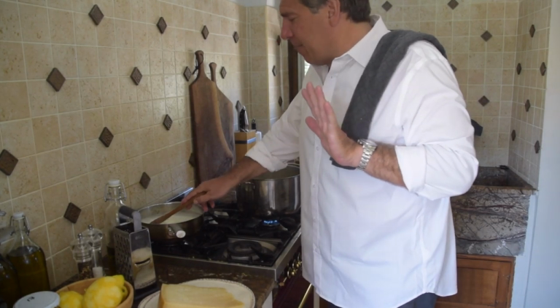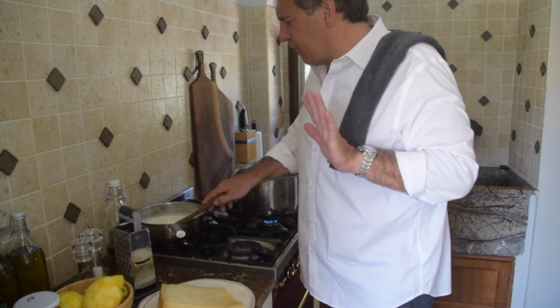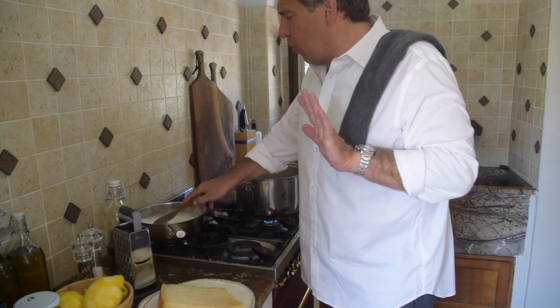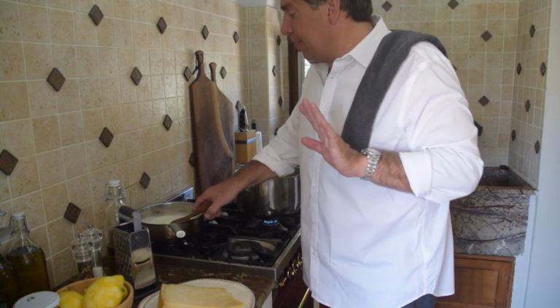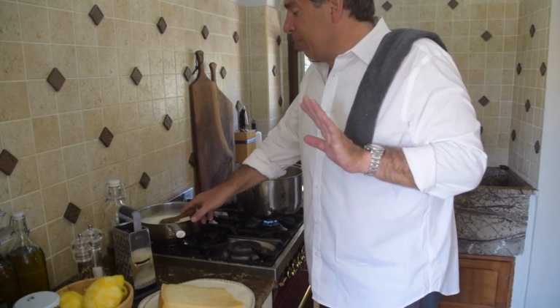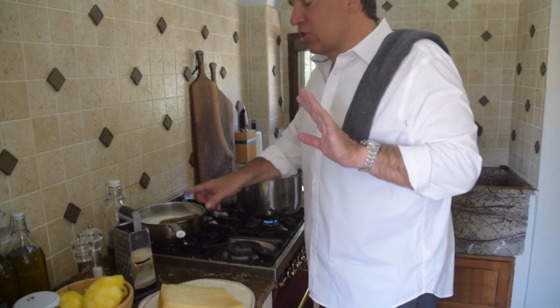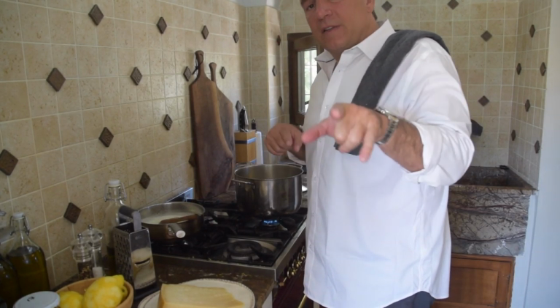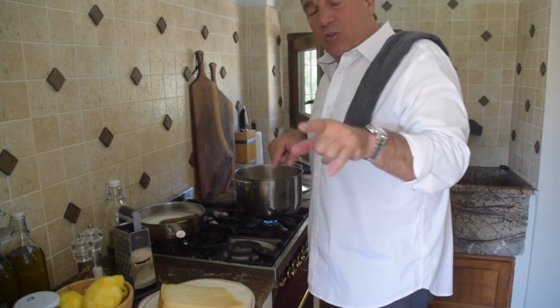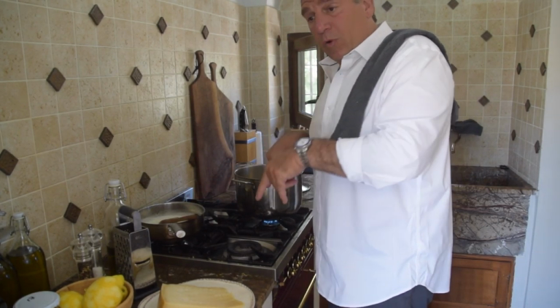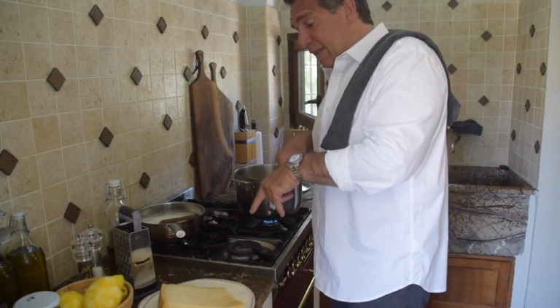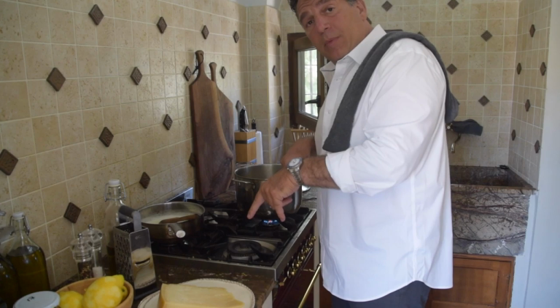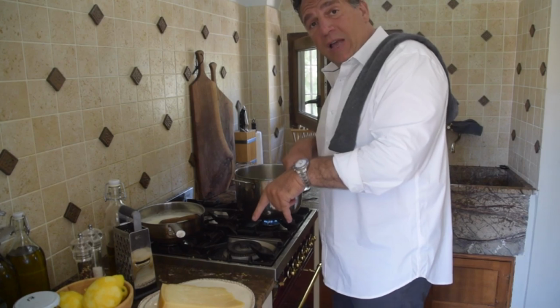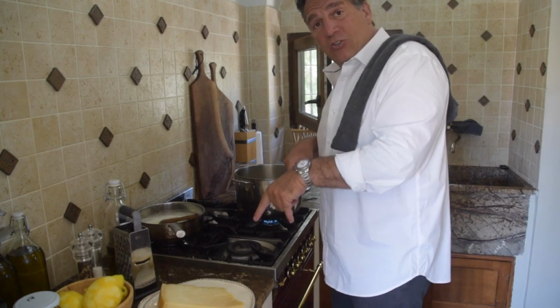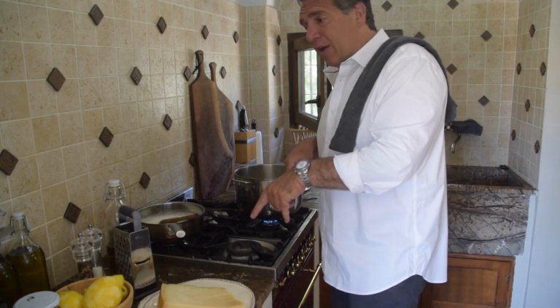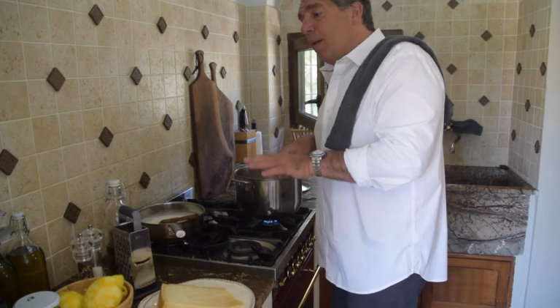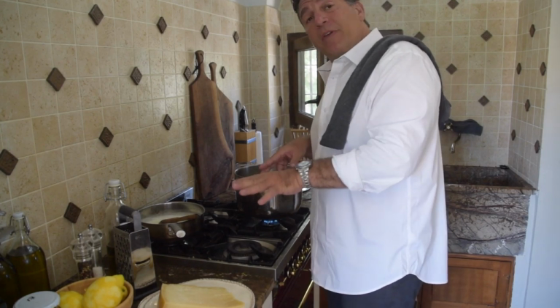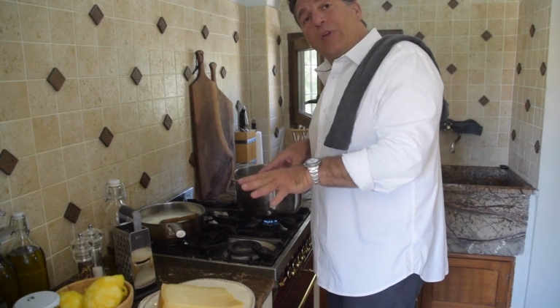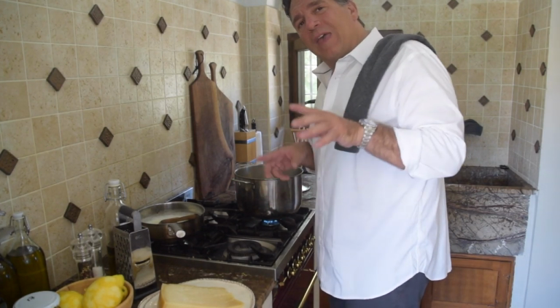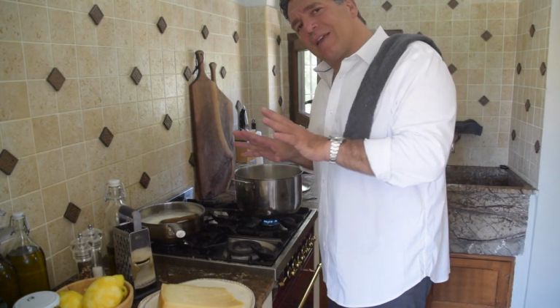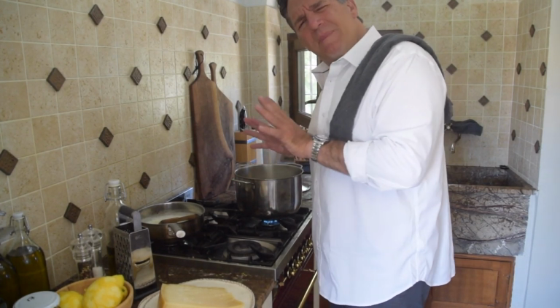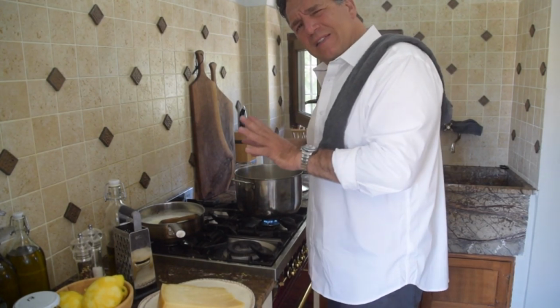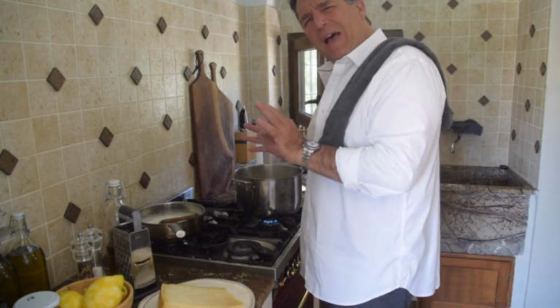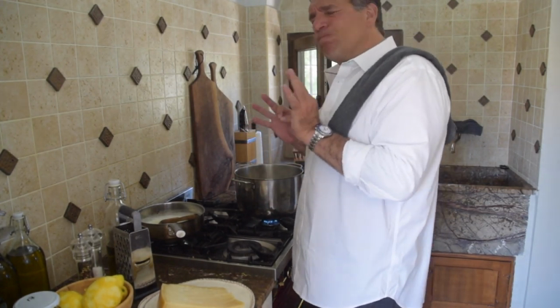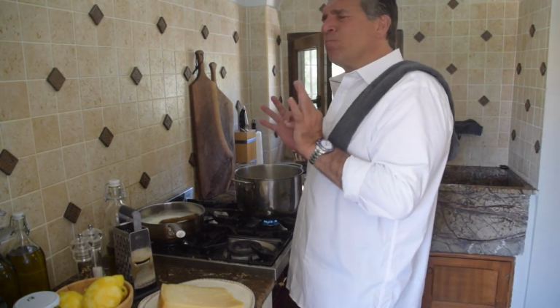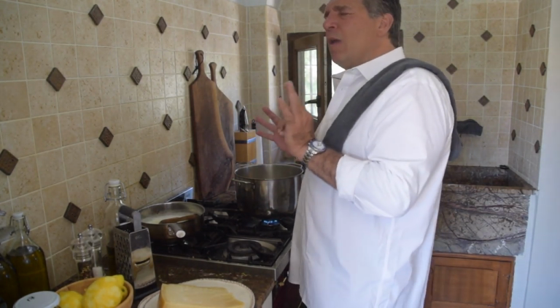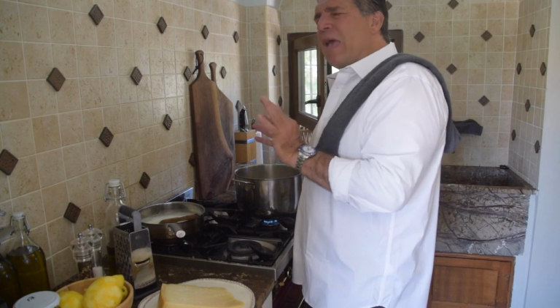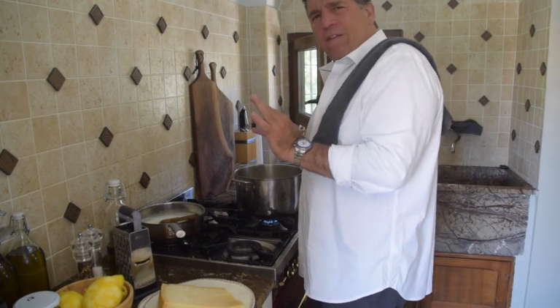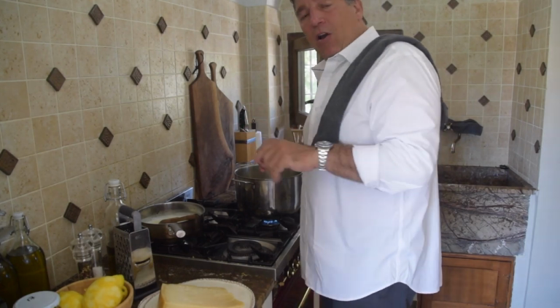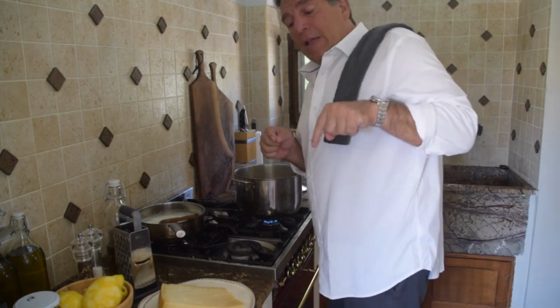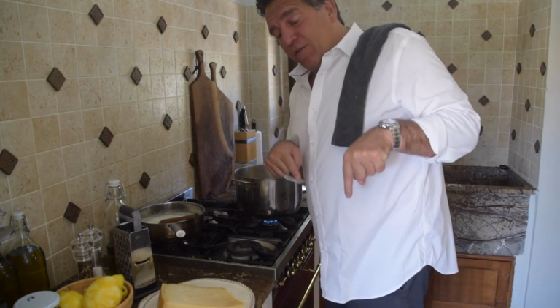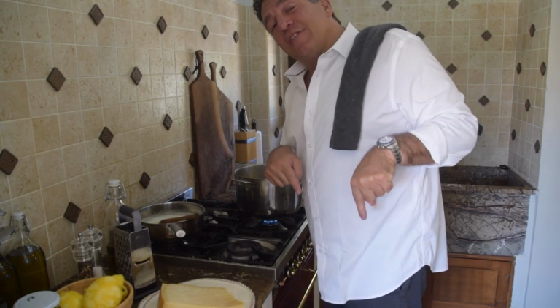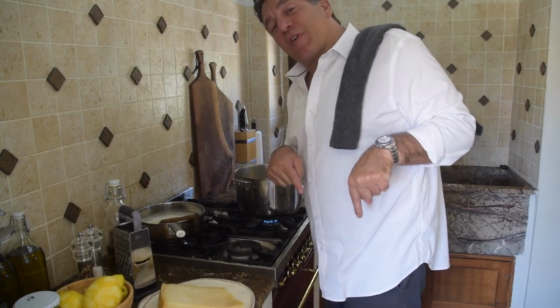Our cream is just coming together. I'm going to shut the heat off immediately — I don't want it to break. Pull it off the heat just for a moment to bring the temperature down. Now, a couple of tips: we're going to want to add that parmigiano reggiano.